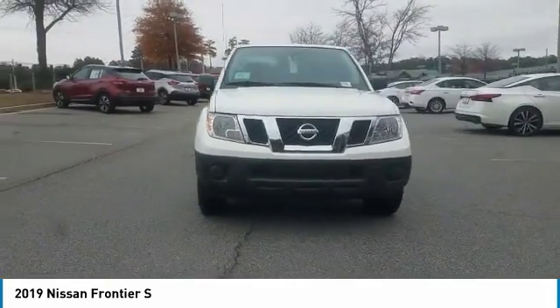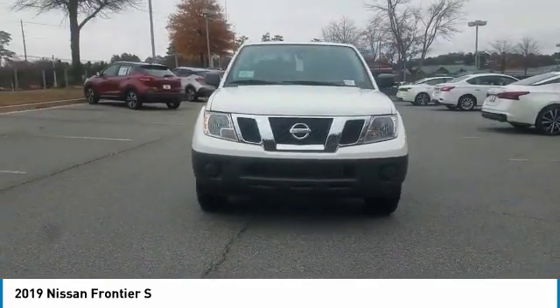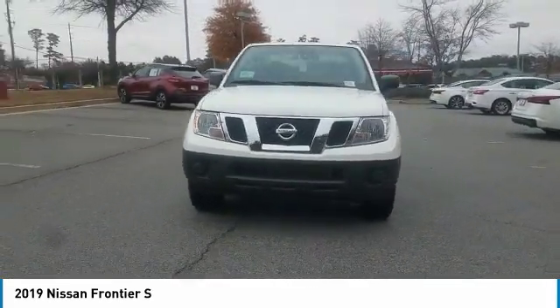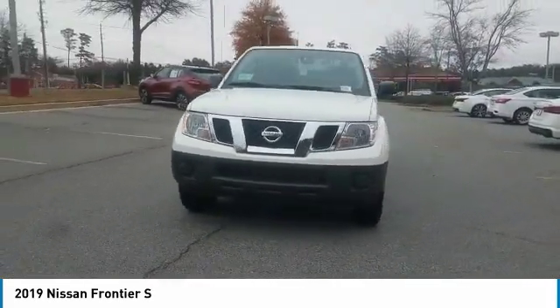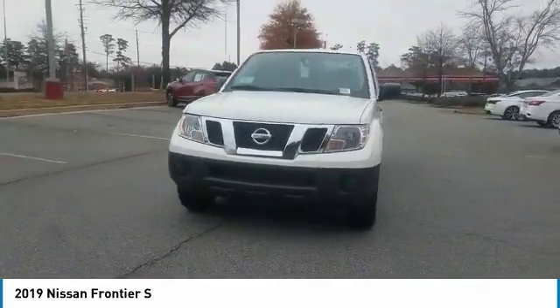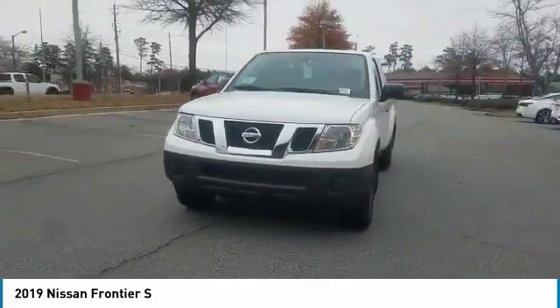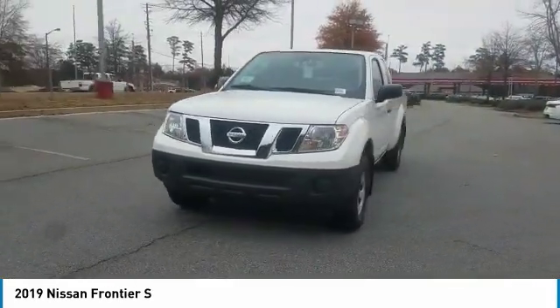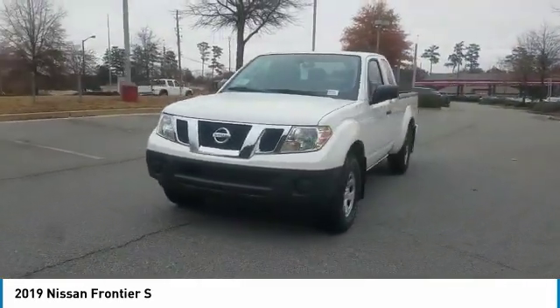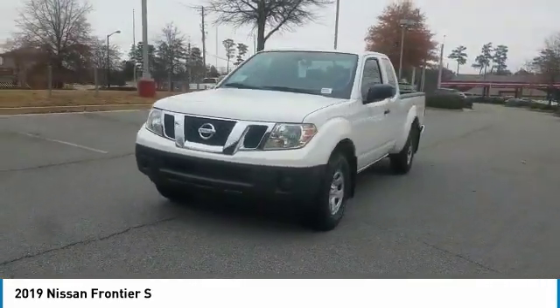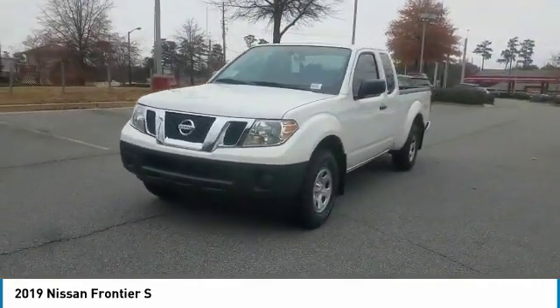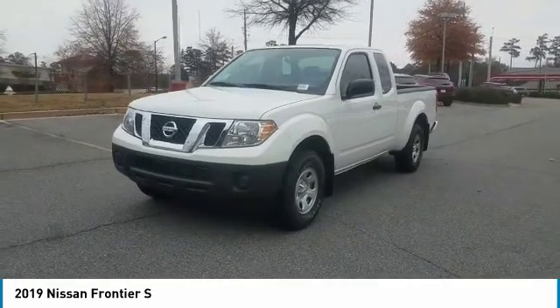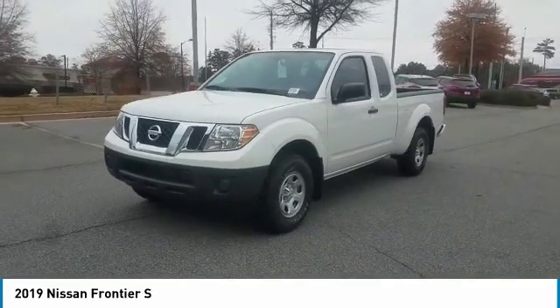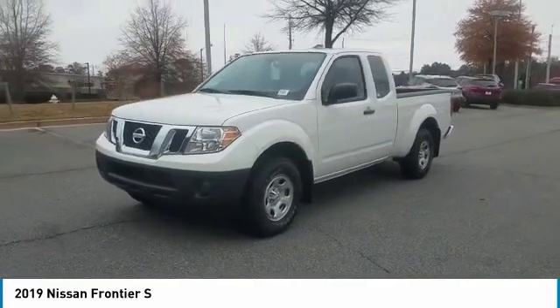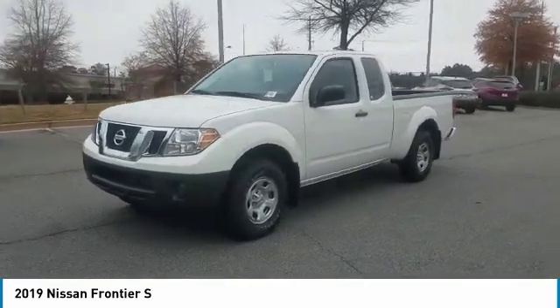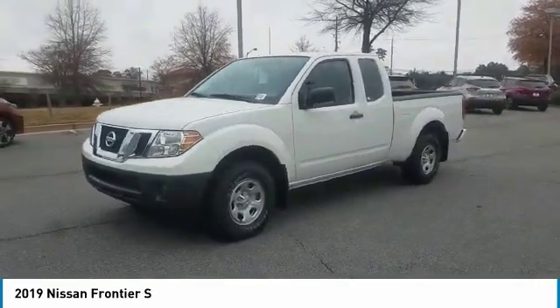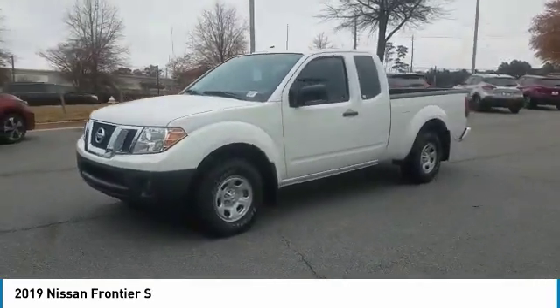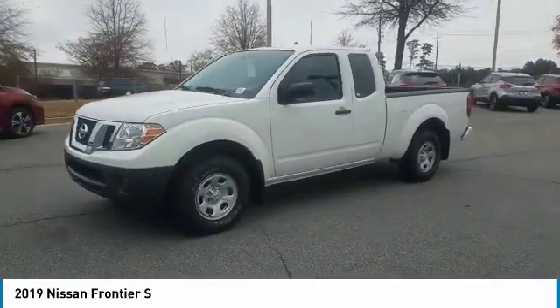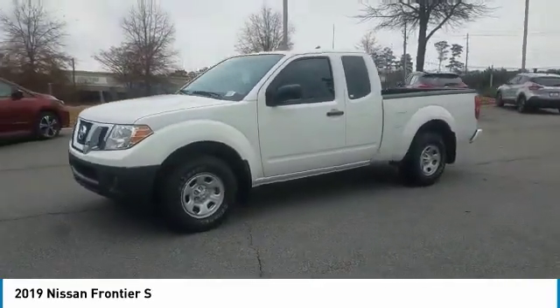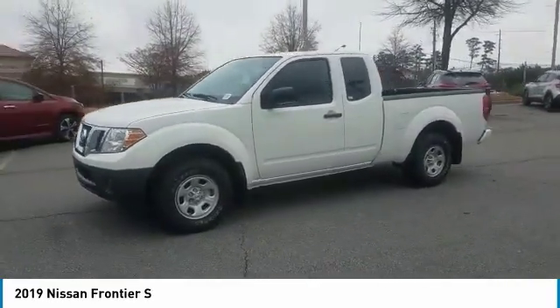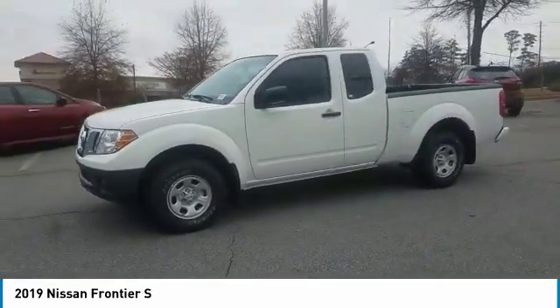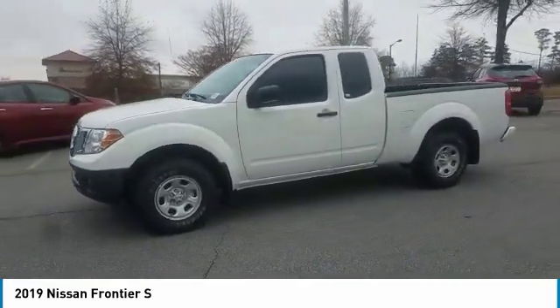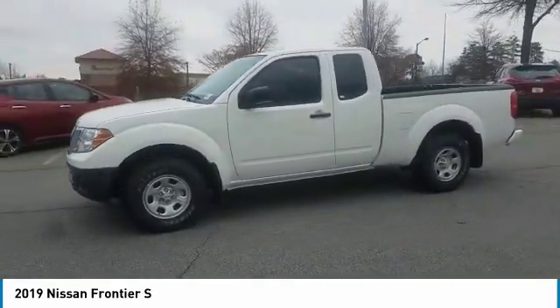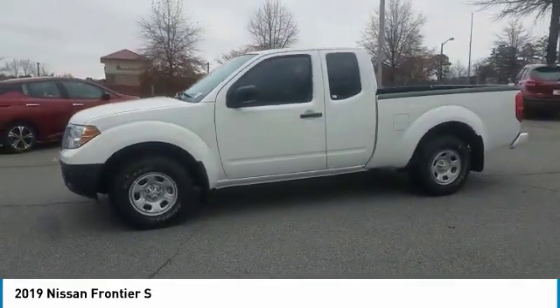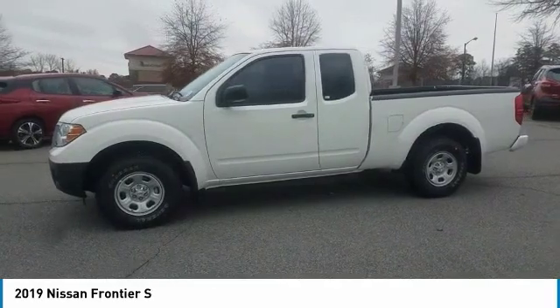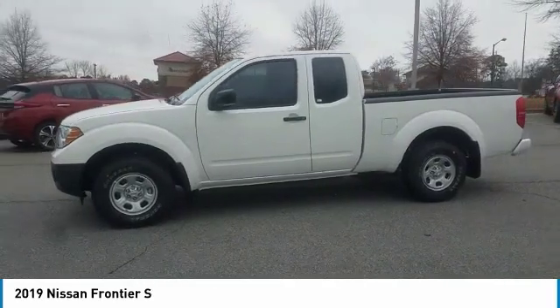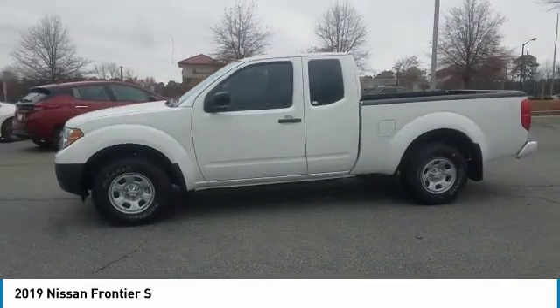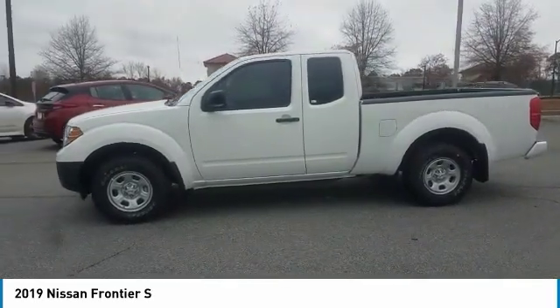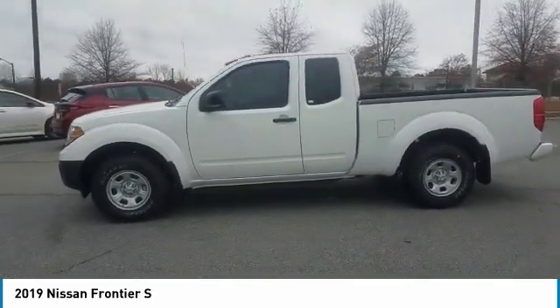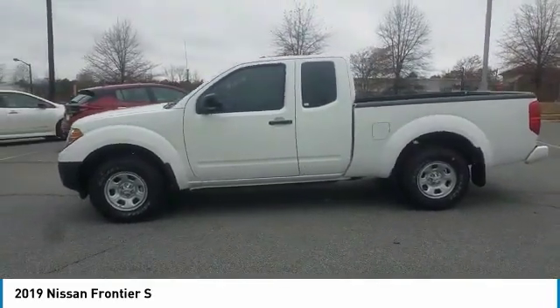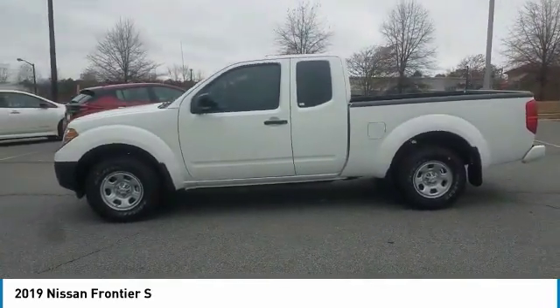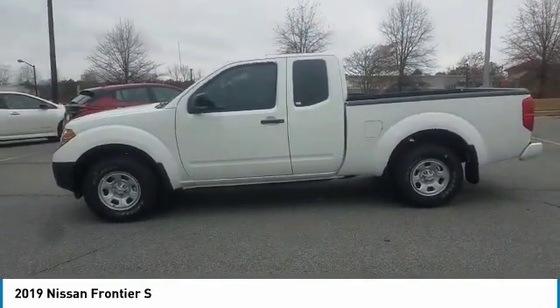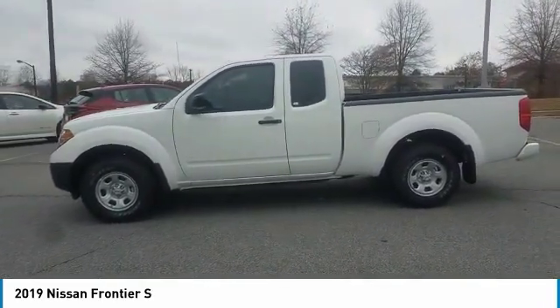Take this vehicle for a spin and see why so many shoppers are now proud owners. Have a good day.